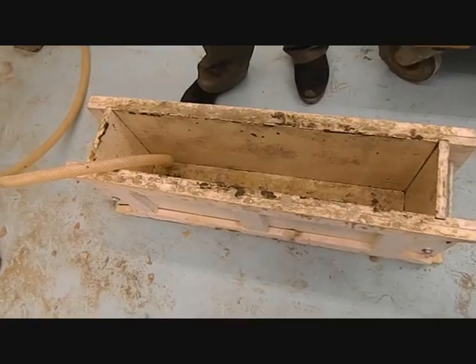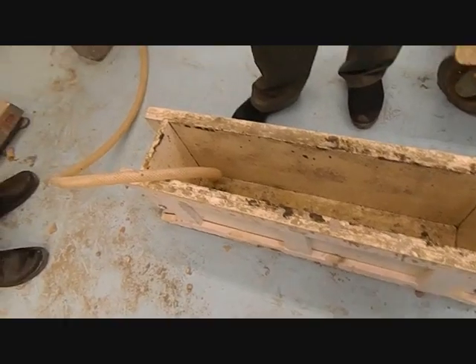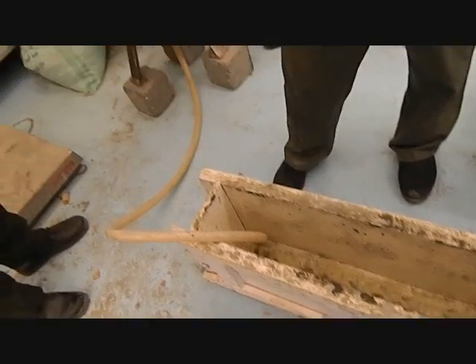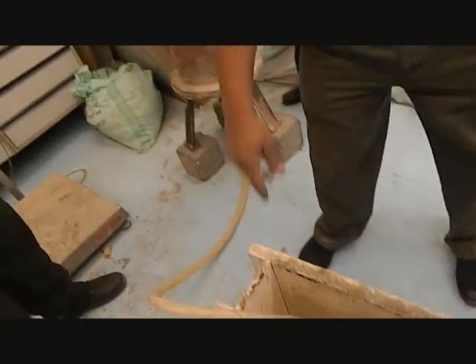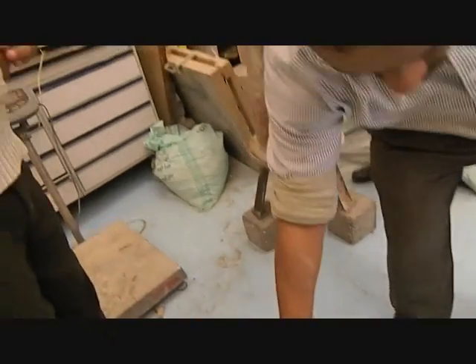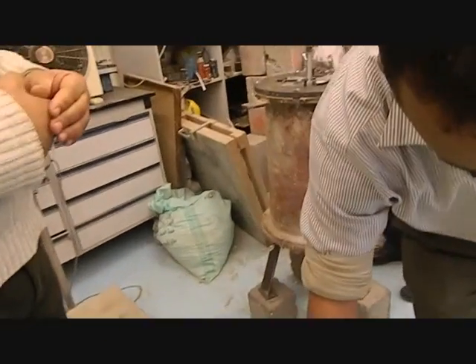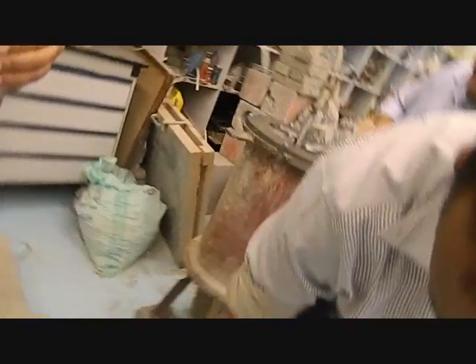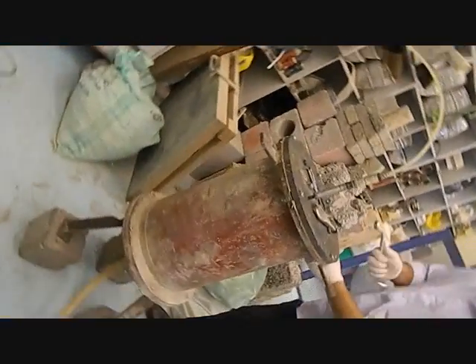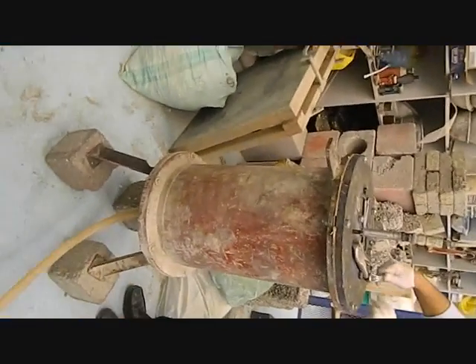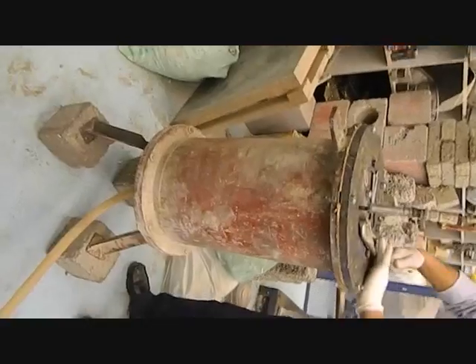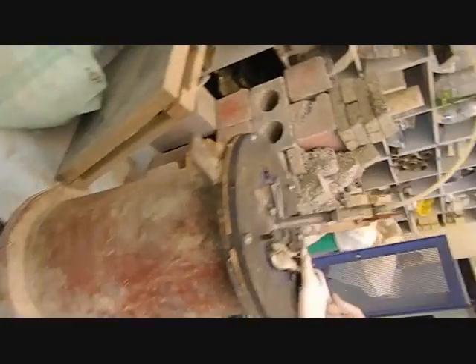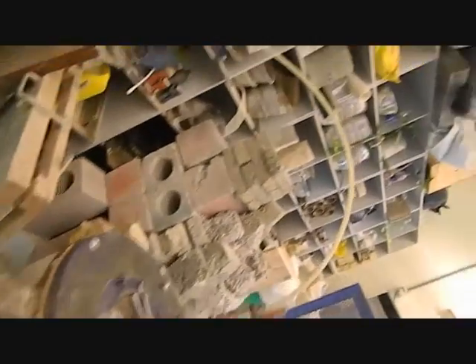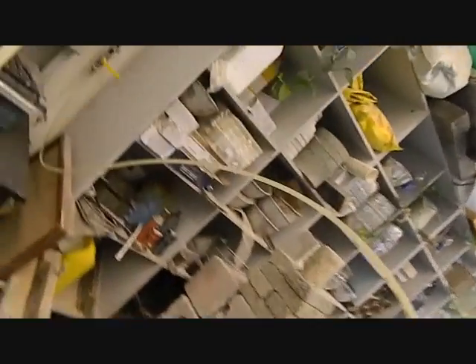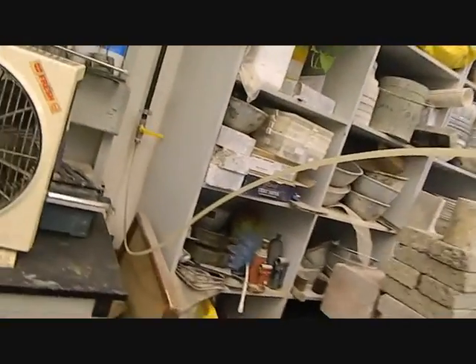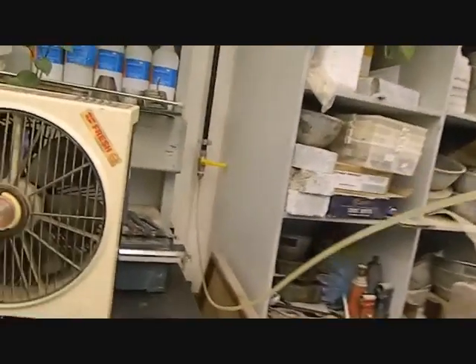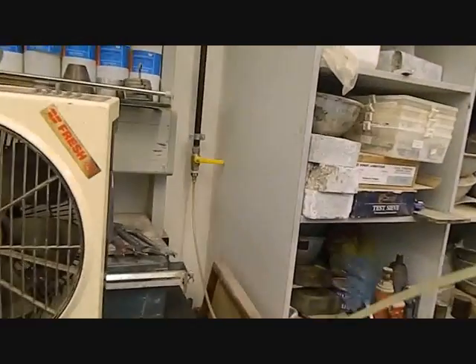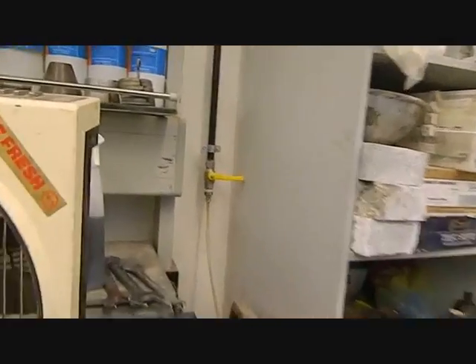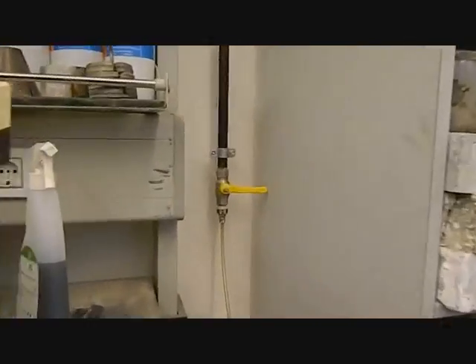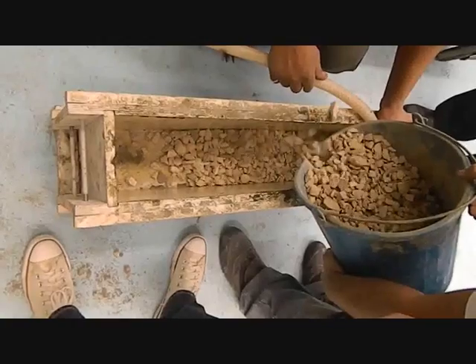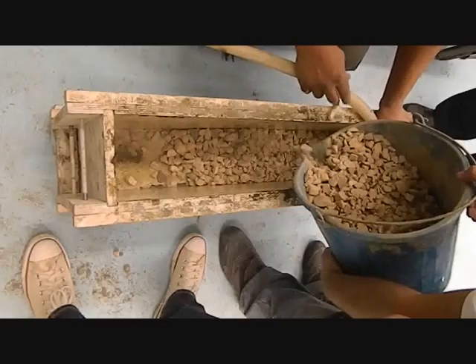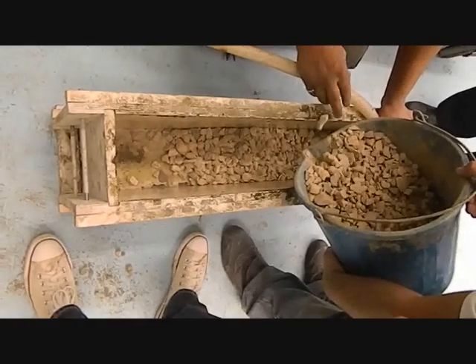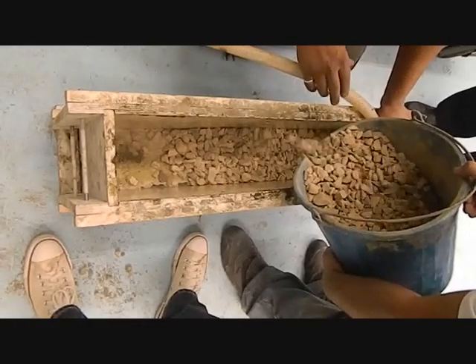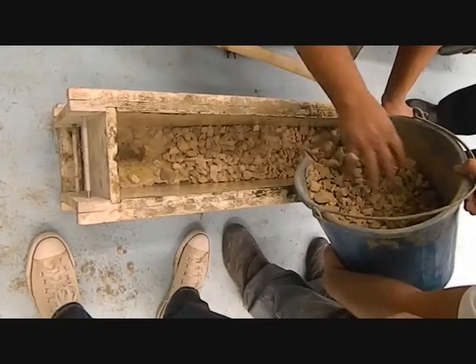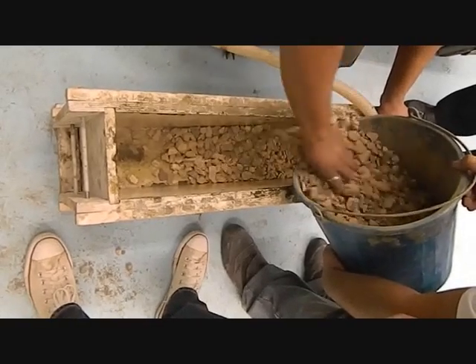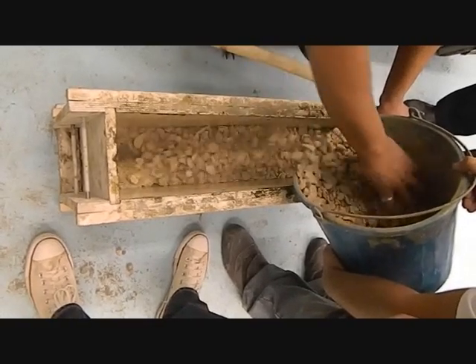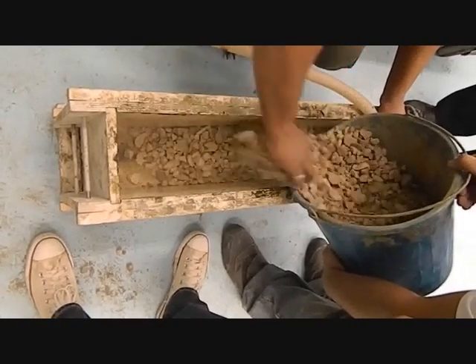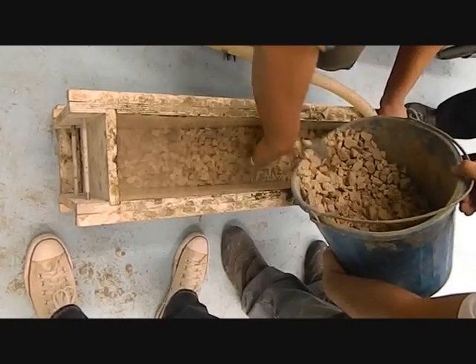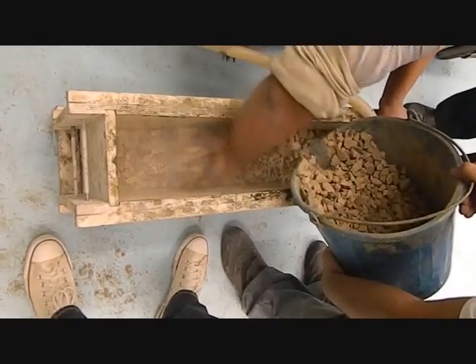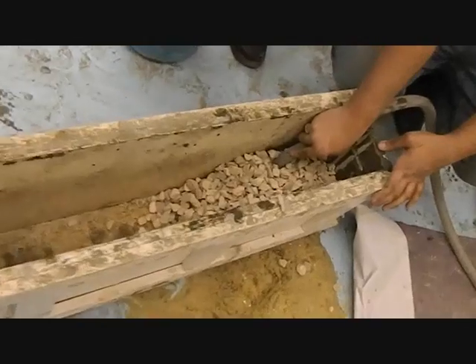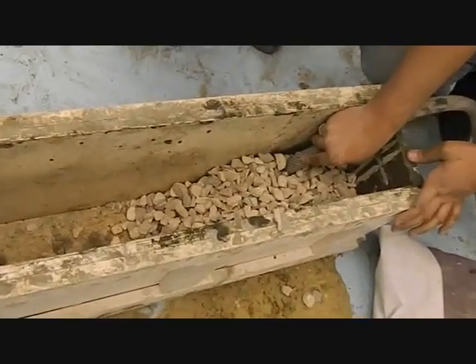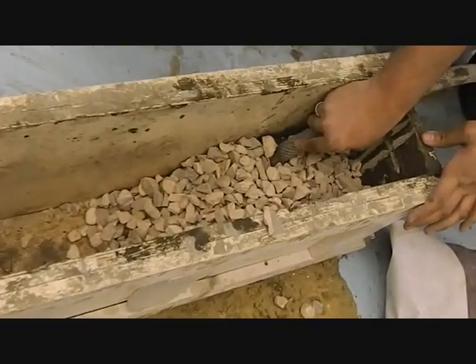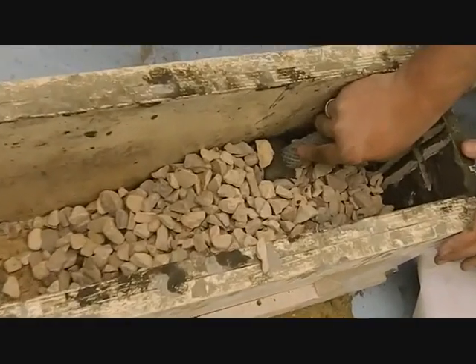The tube is placed at the bottom of the formwork, which is connected to the pump, which is connected to the air pressure from the other end. The aggregates were placed in the formwork, and then pumping is applied.